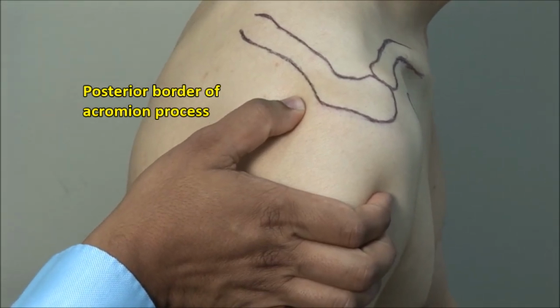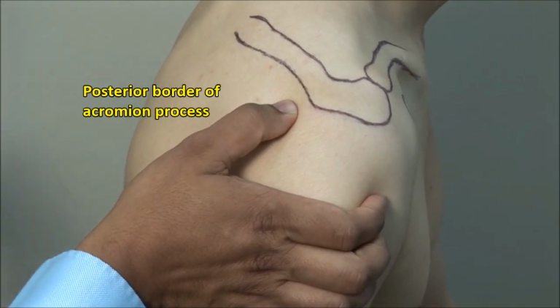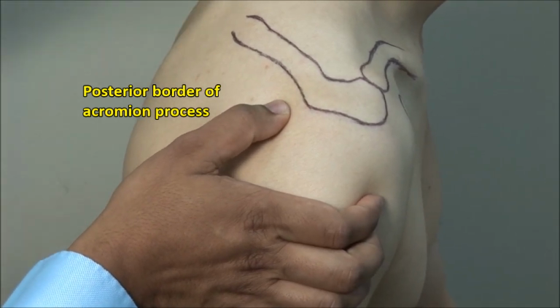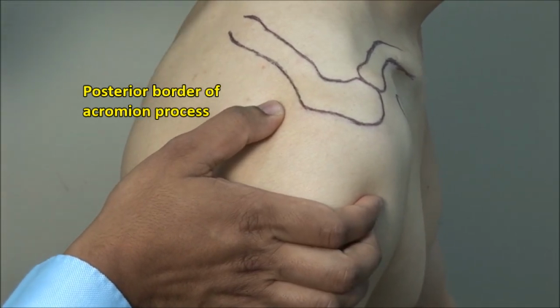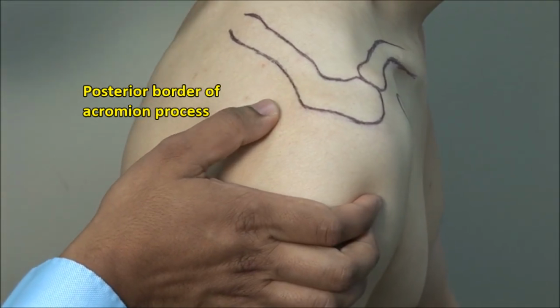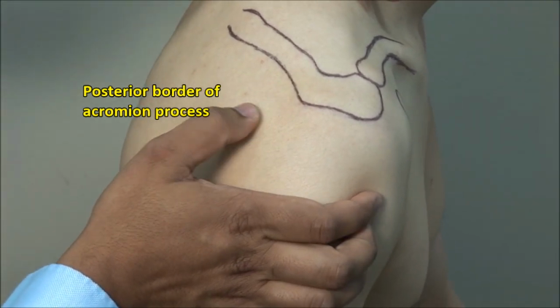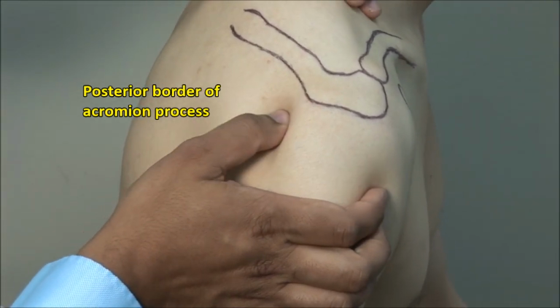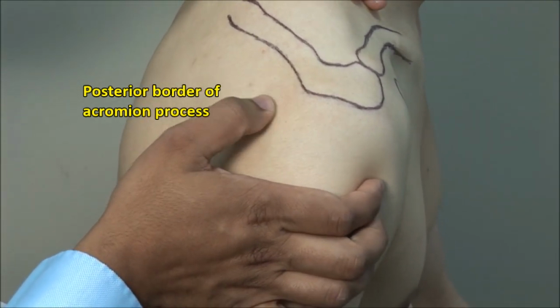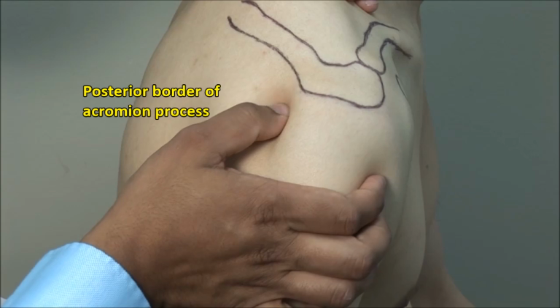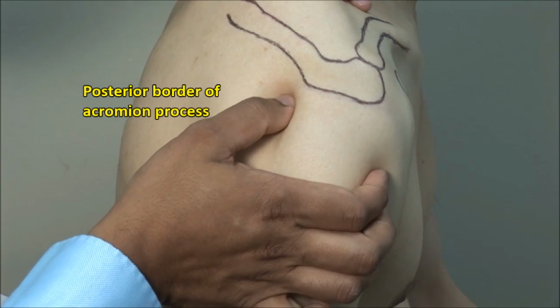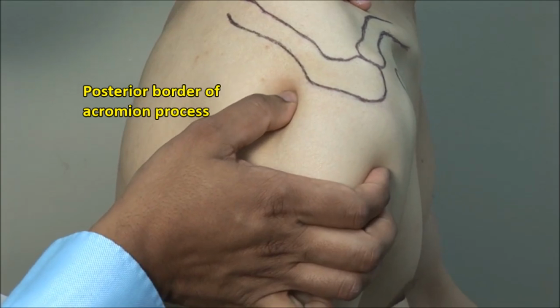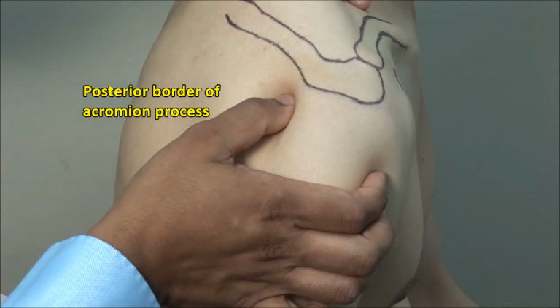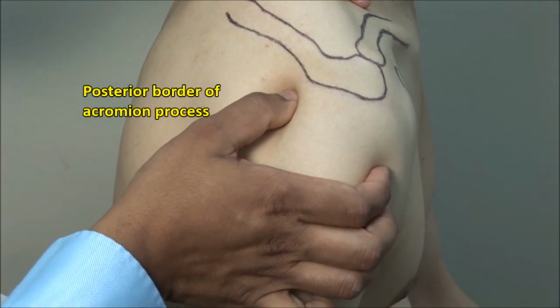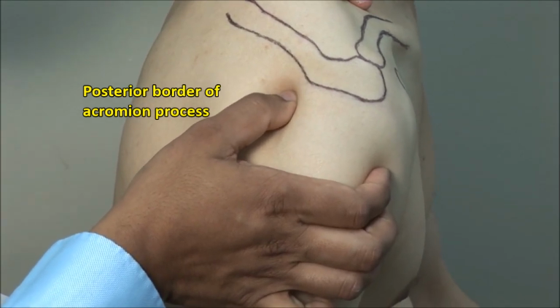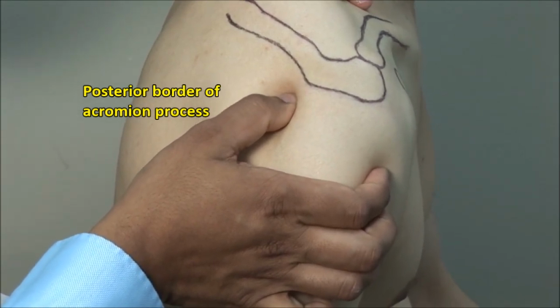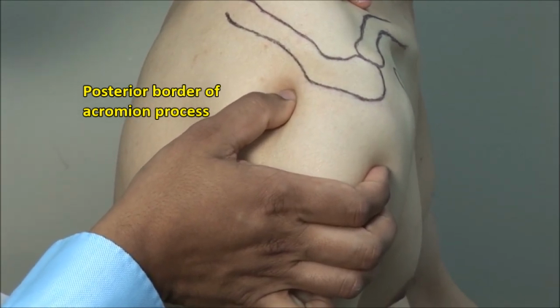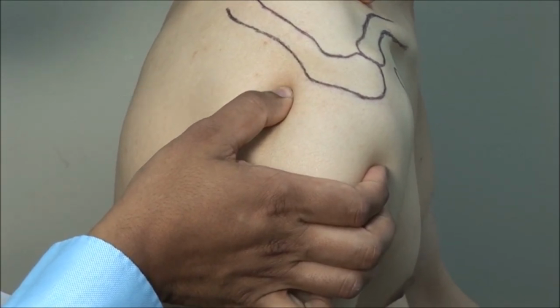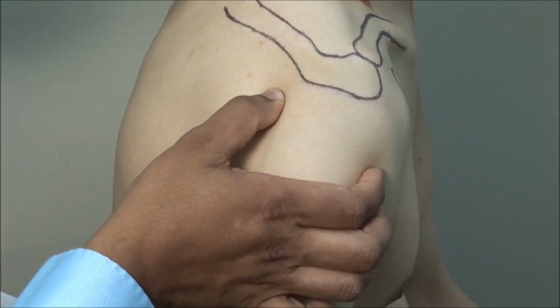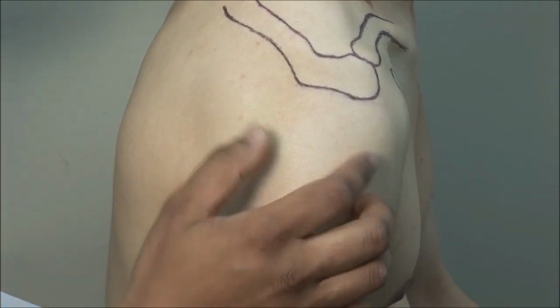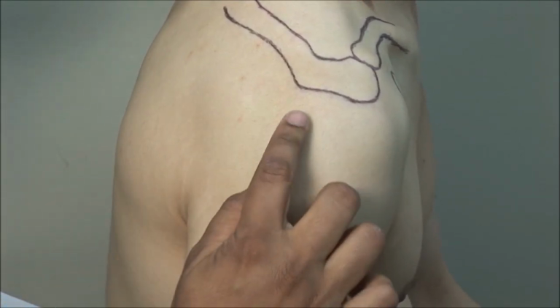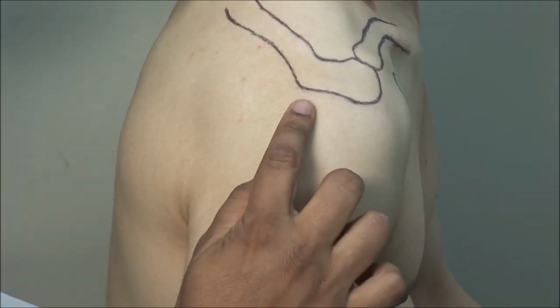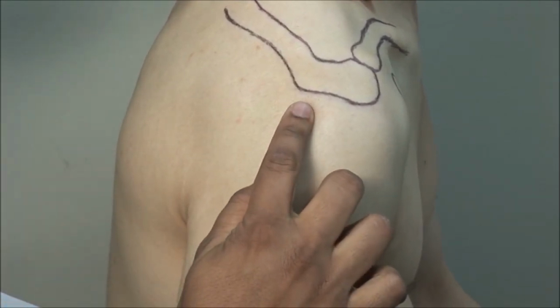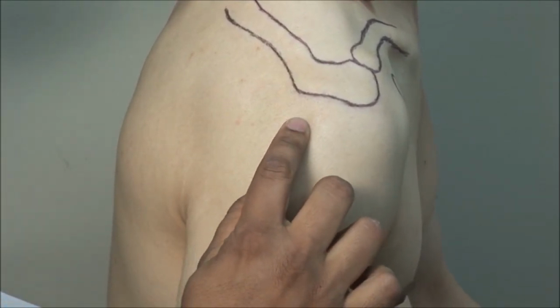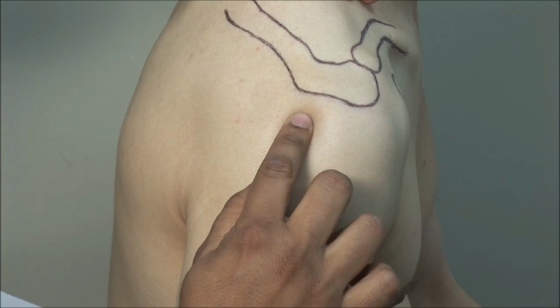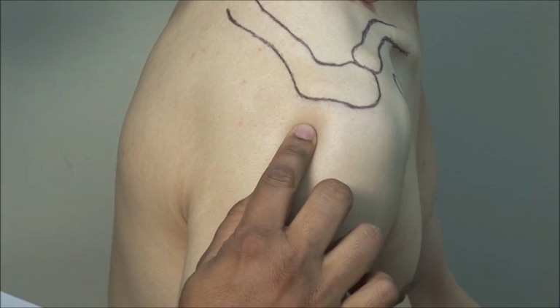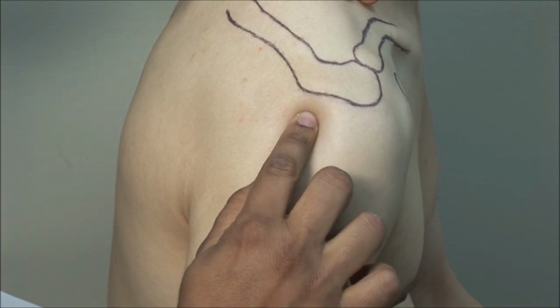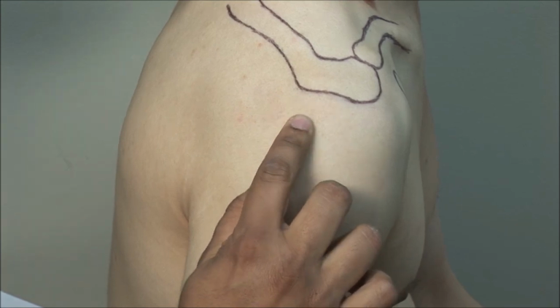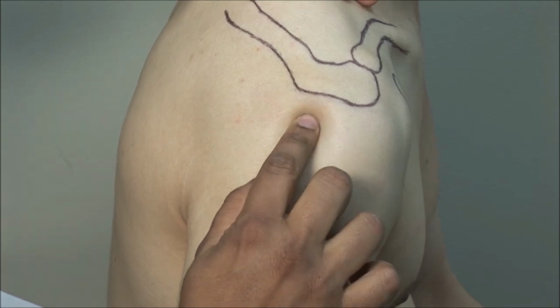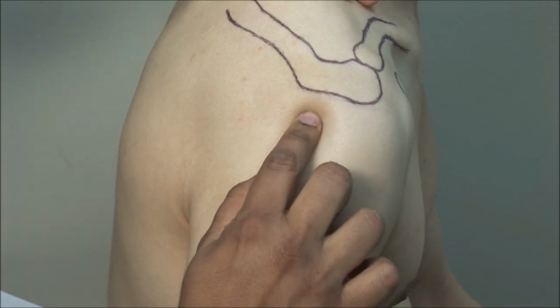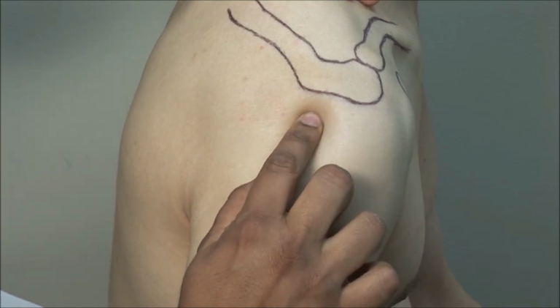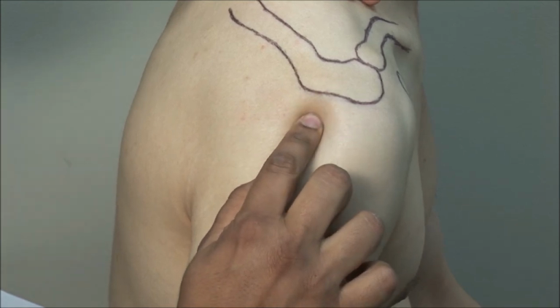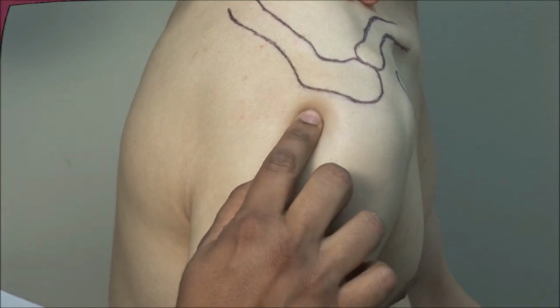Posterior subacromial injections are done through the soft spot just beneath this area, whereas lateral injections are done under the posterior third of the lateral border of the acromion.